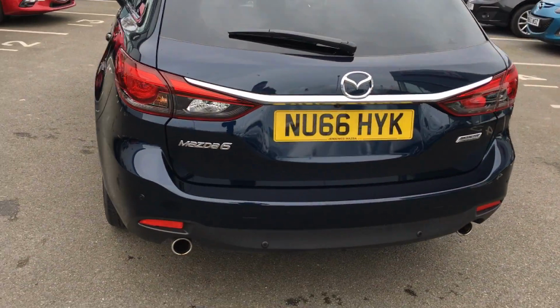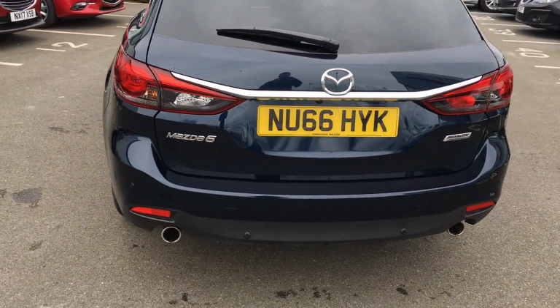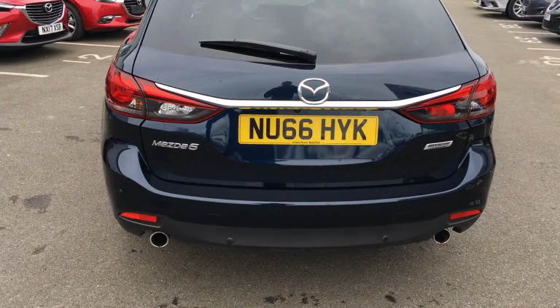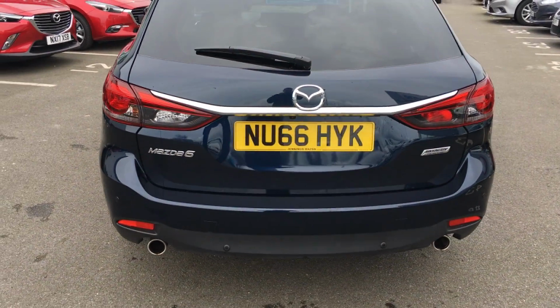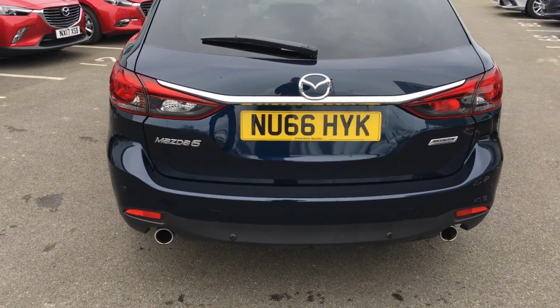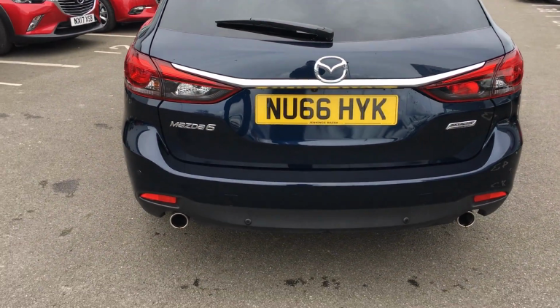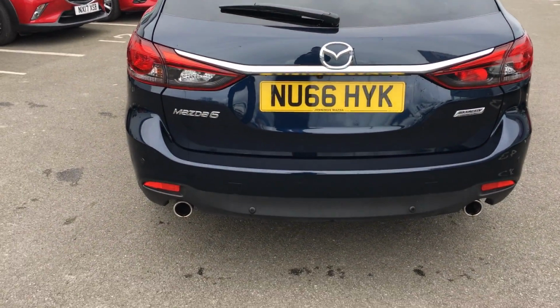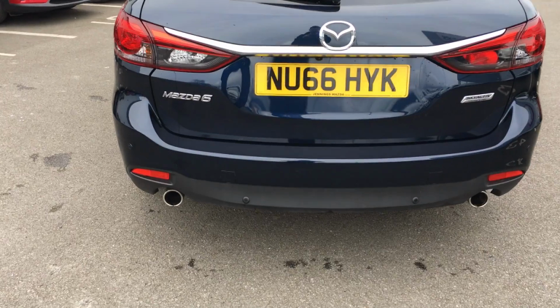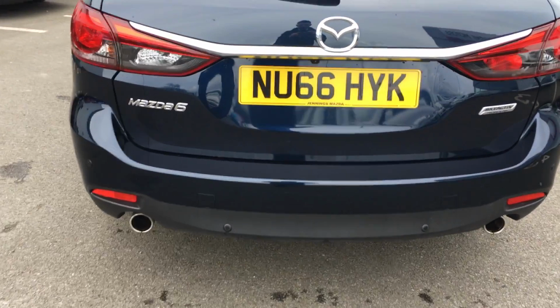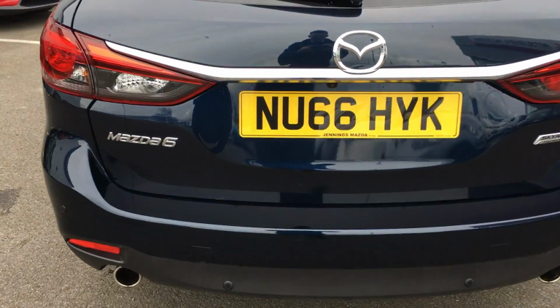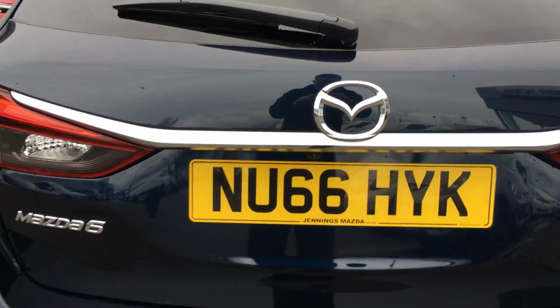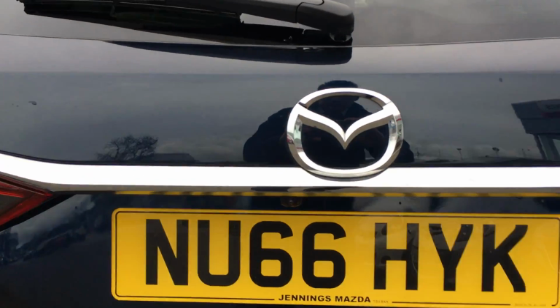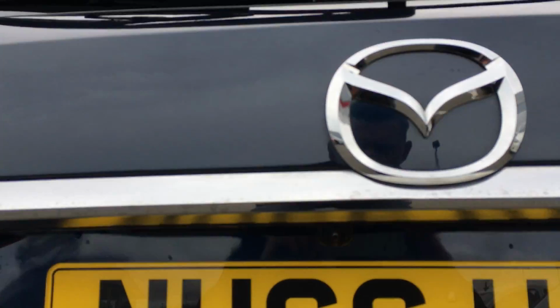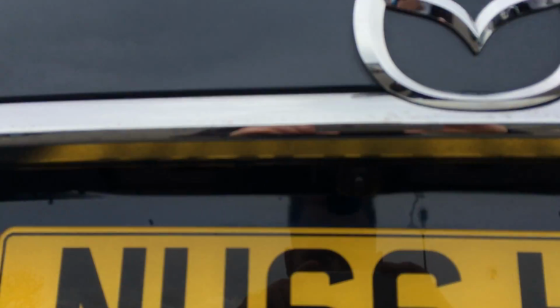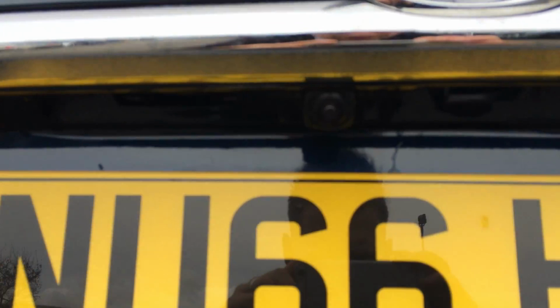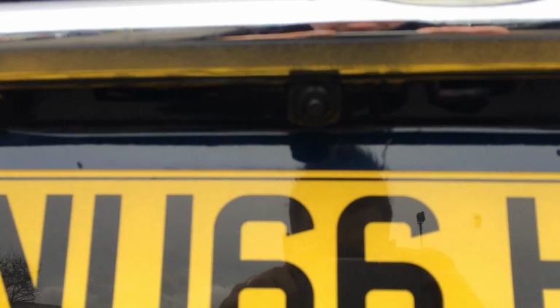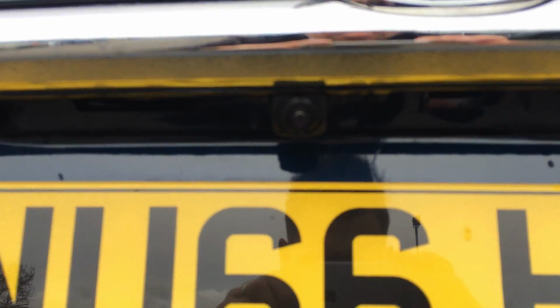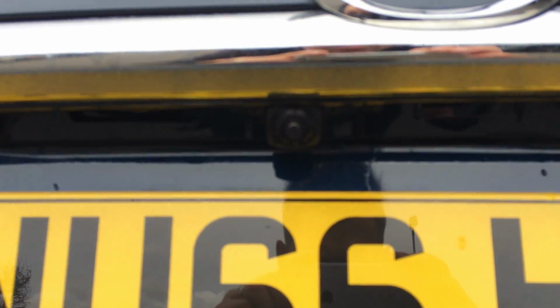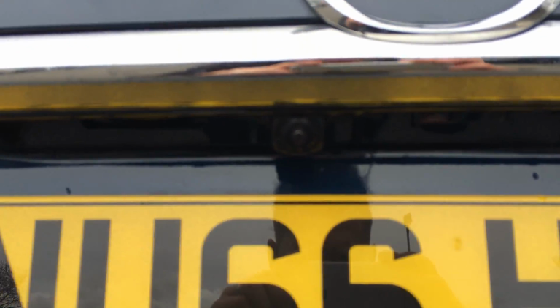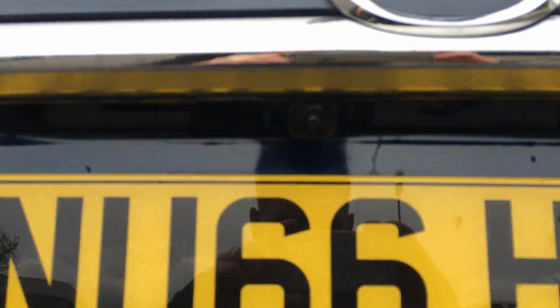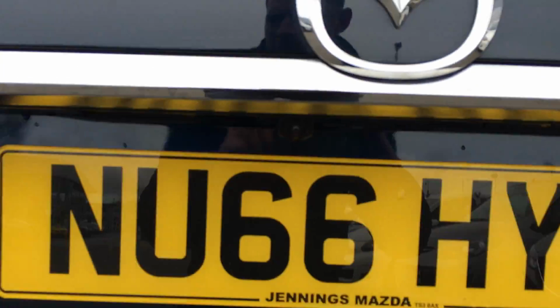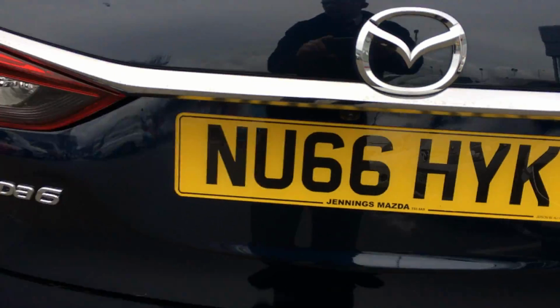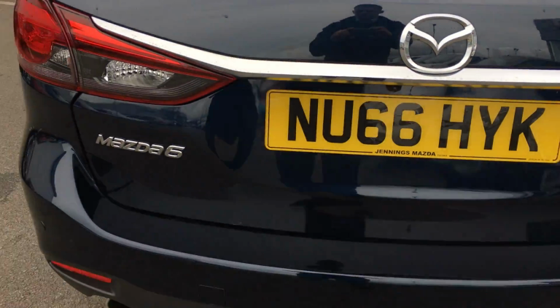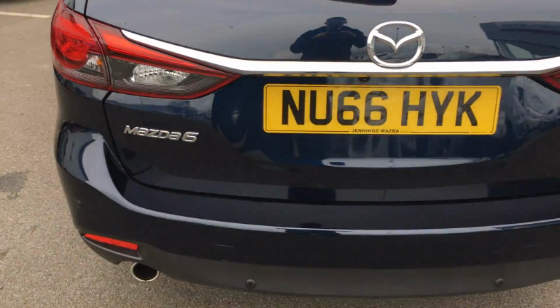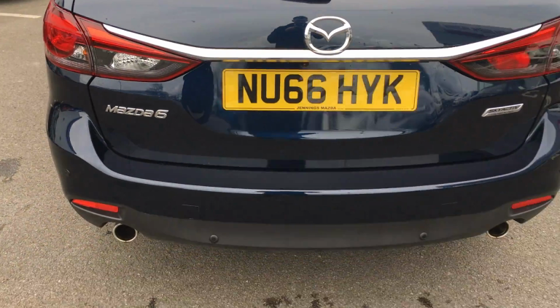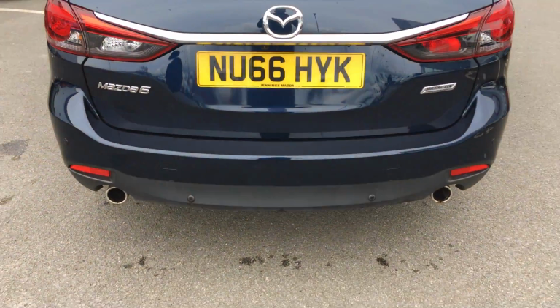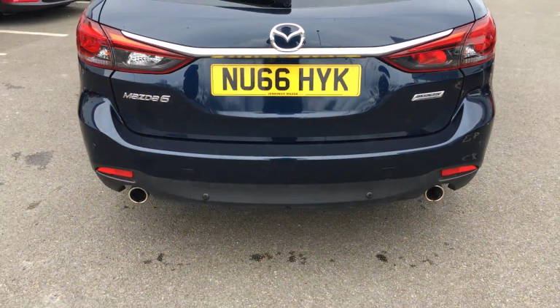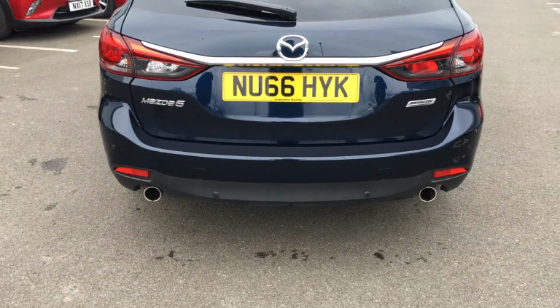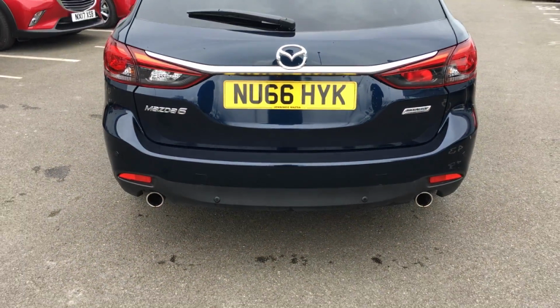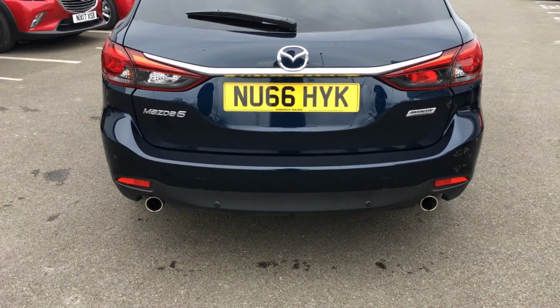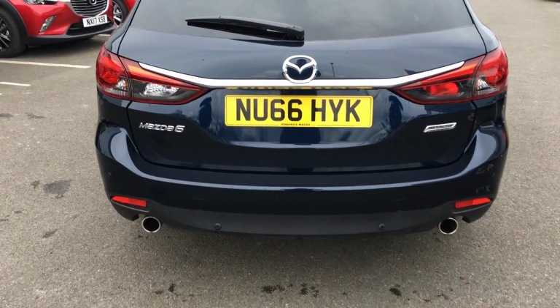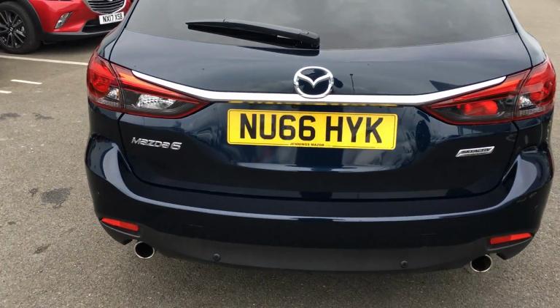The car is fitted with front and rear parking sensors, and unique to the Sport model you have the reverse parking camera. It also features twin tailpipes on this model.